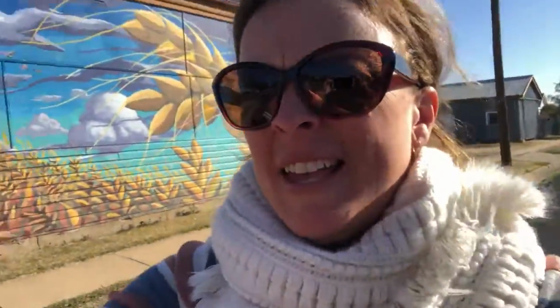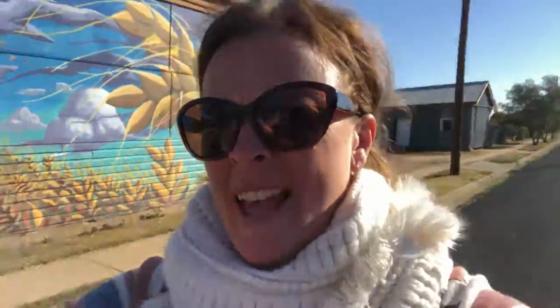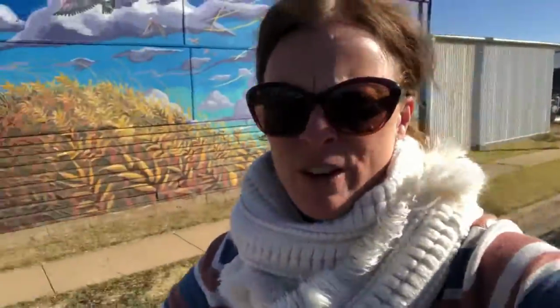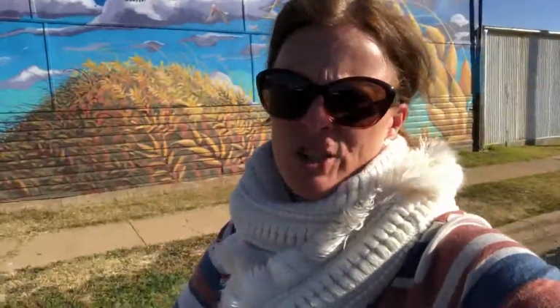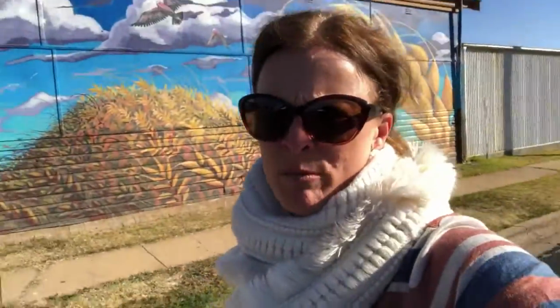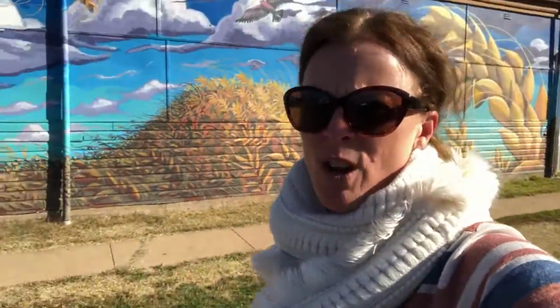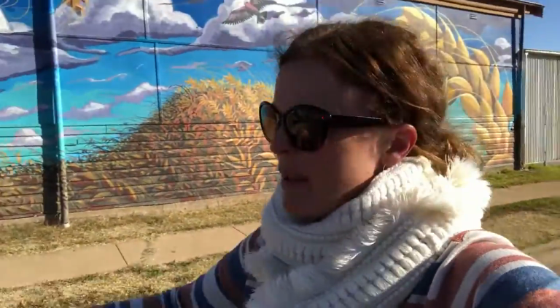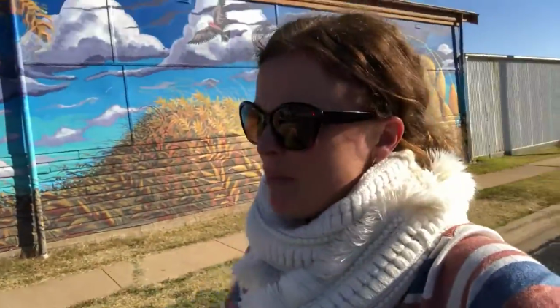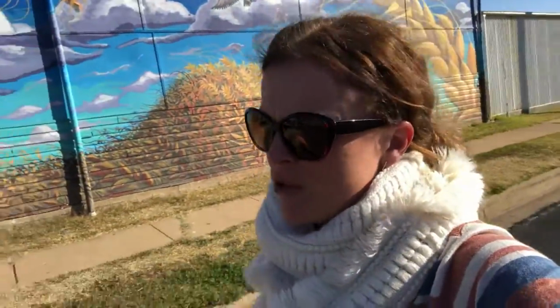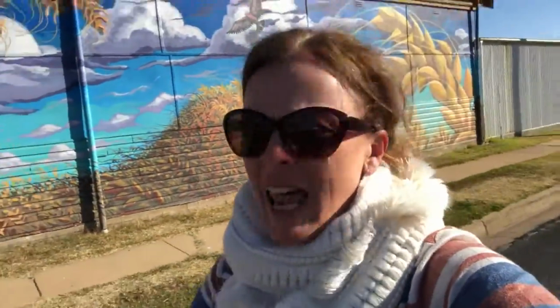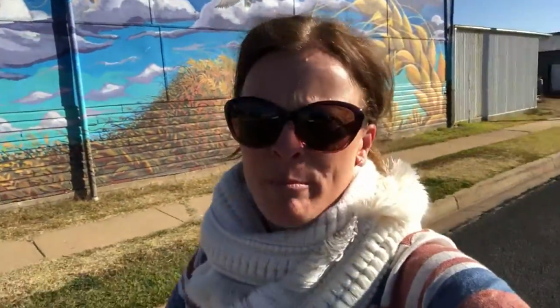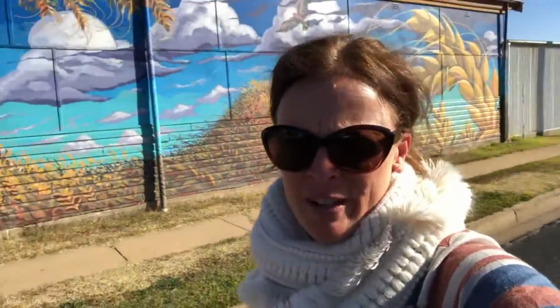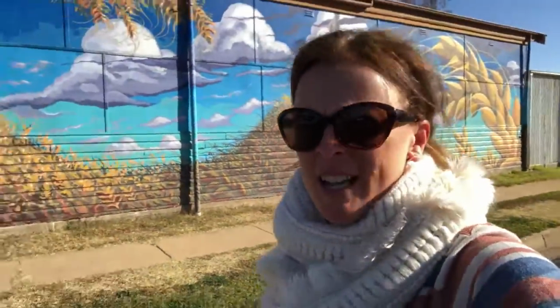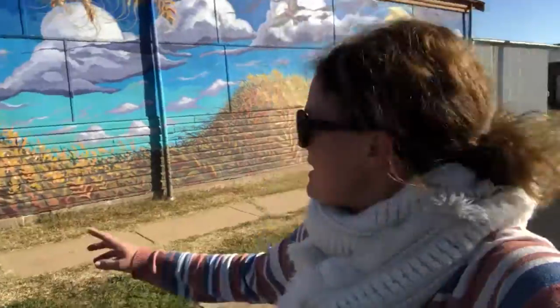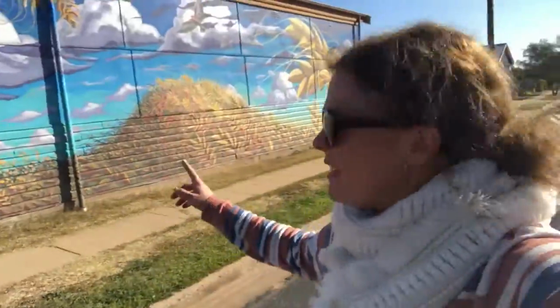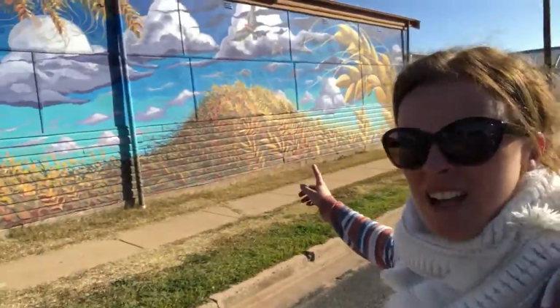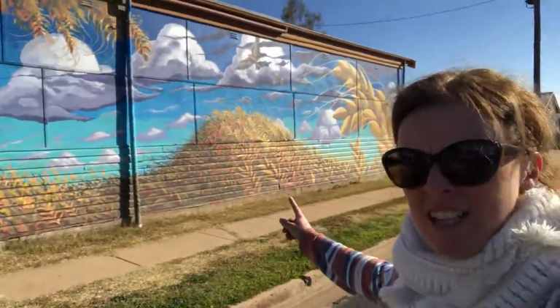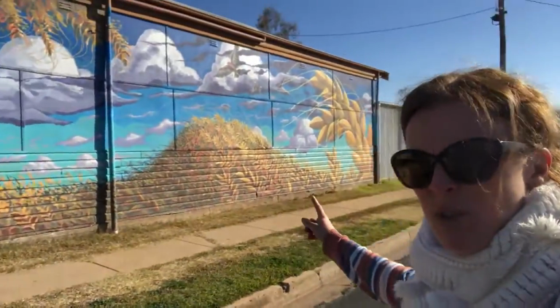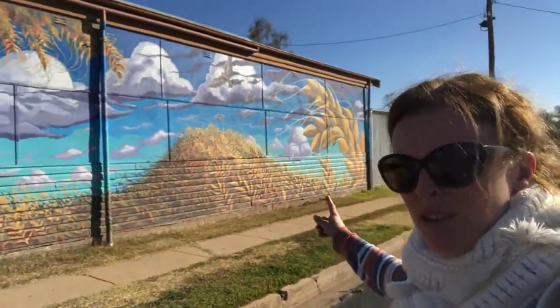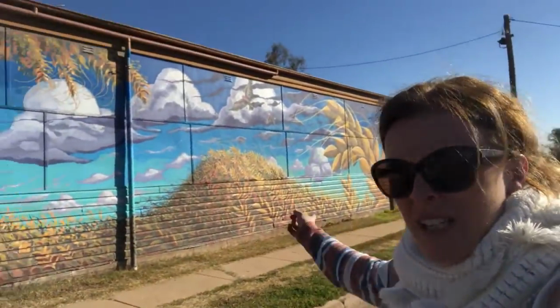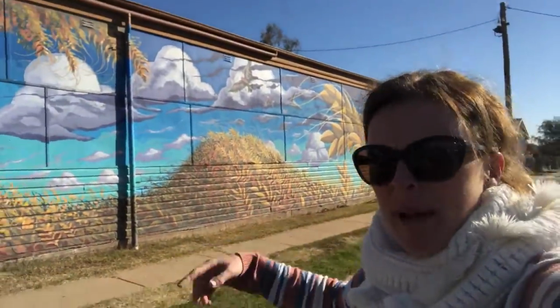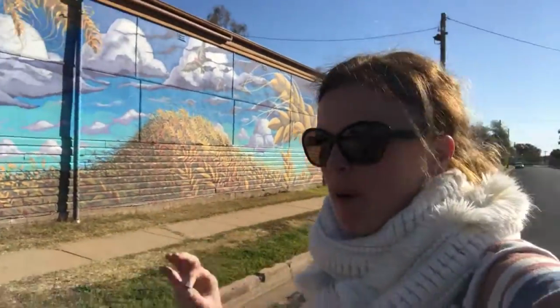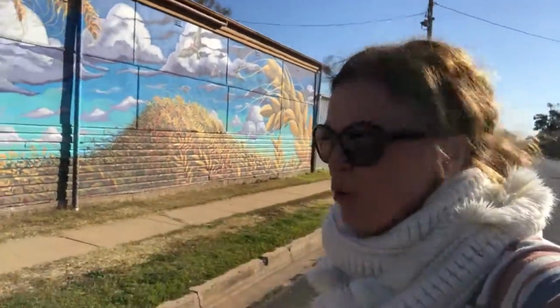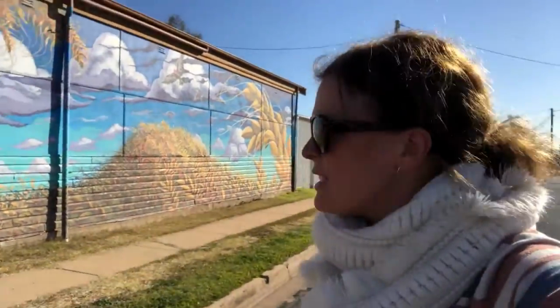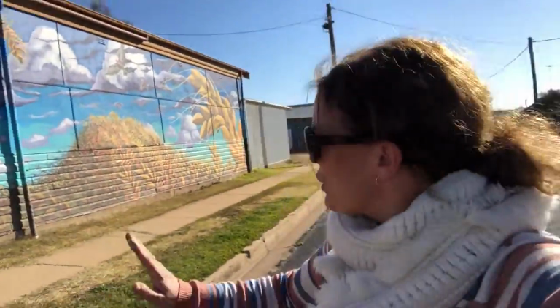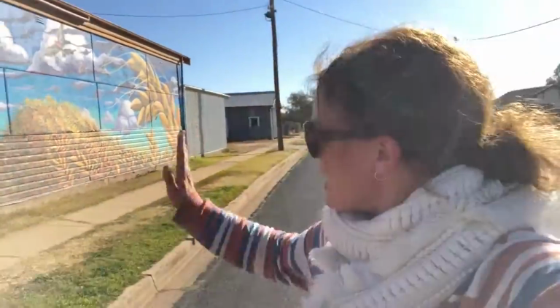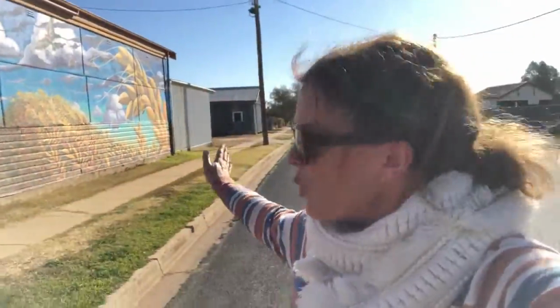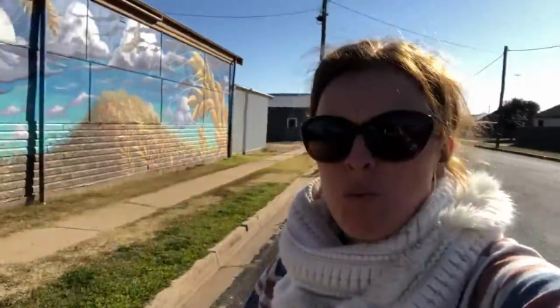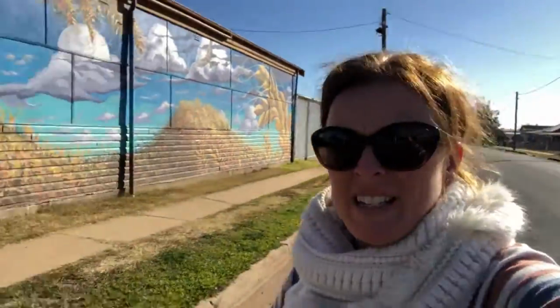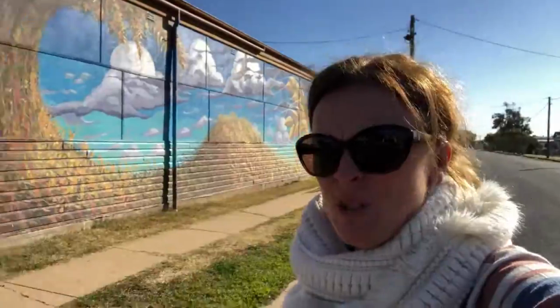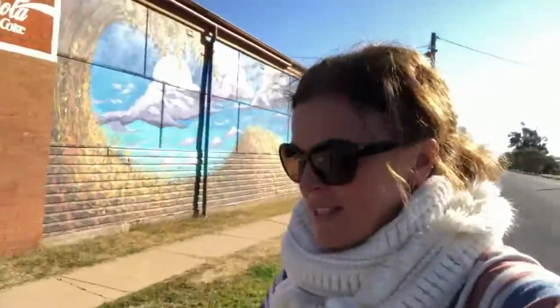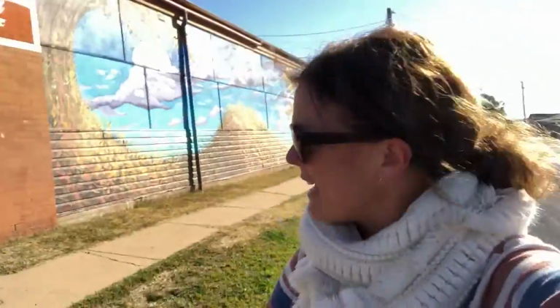G'day there folks, it's Job on Reports Live. I'm here in a place called Galagambone. As you can see, this is a mural painted by Rudy. It's called the Great Wall of Wheat. It's quite stunning.